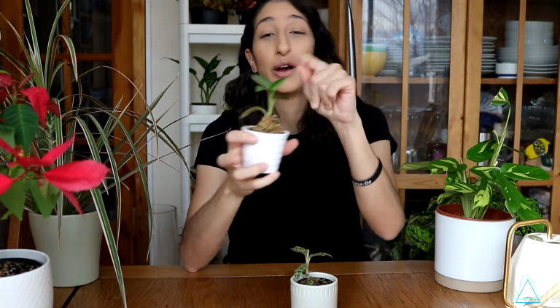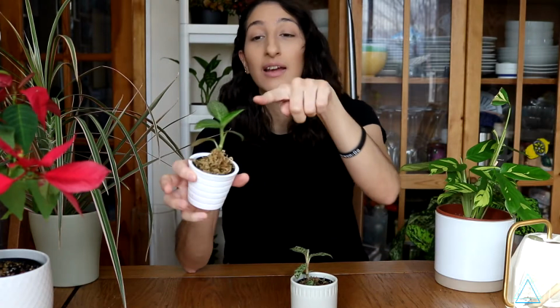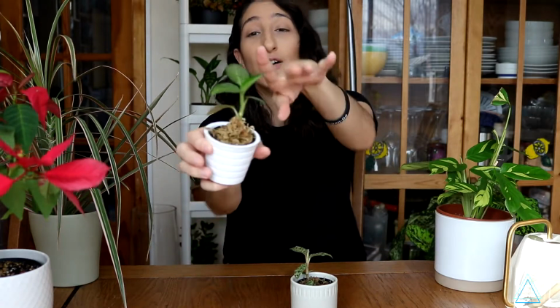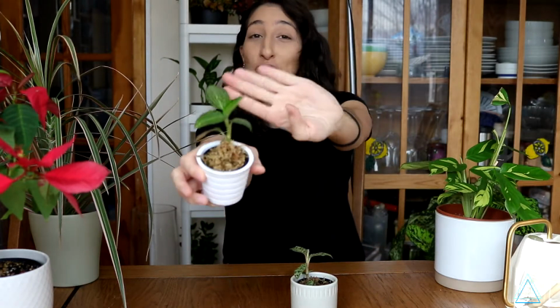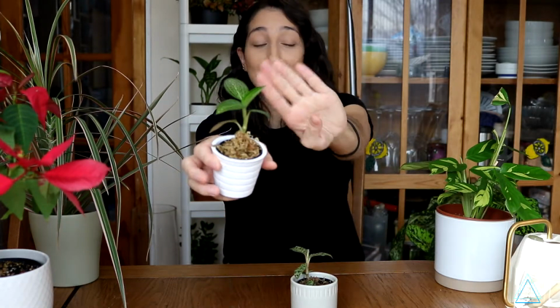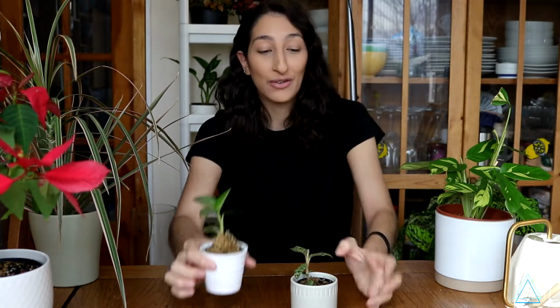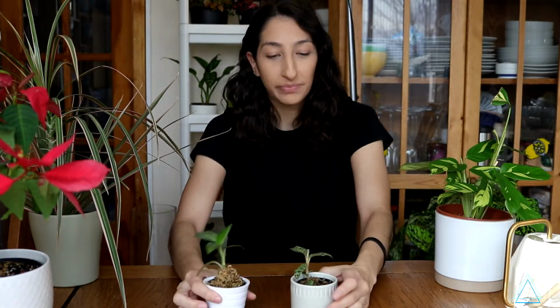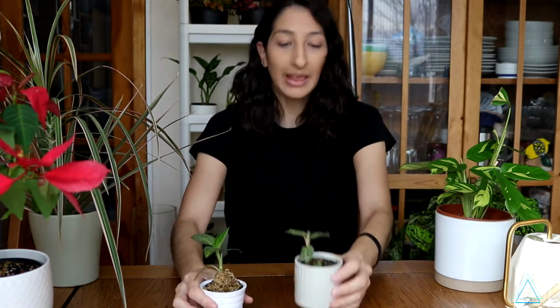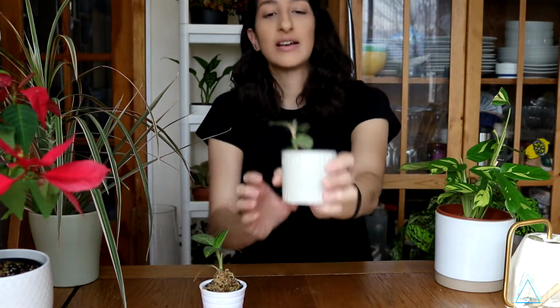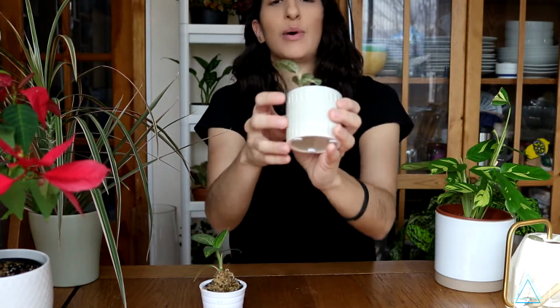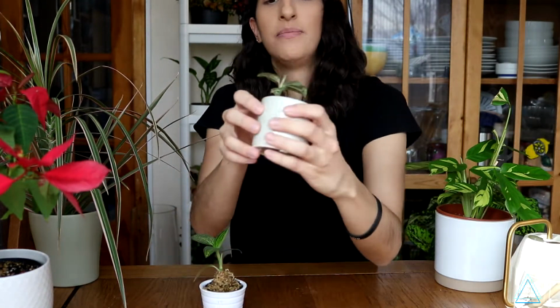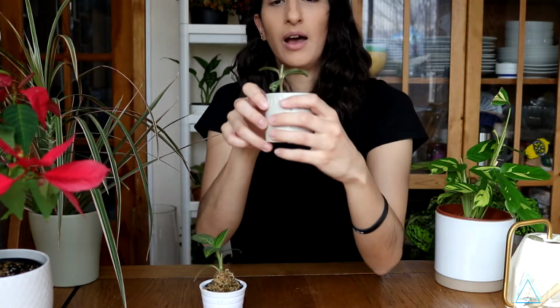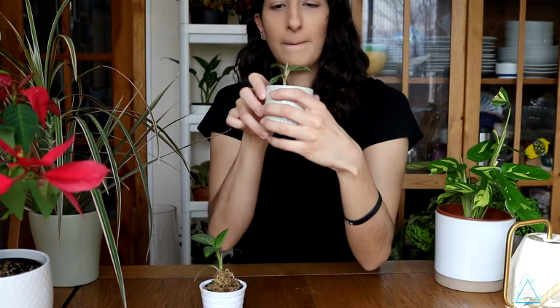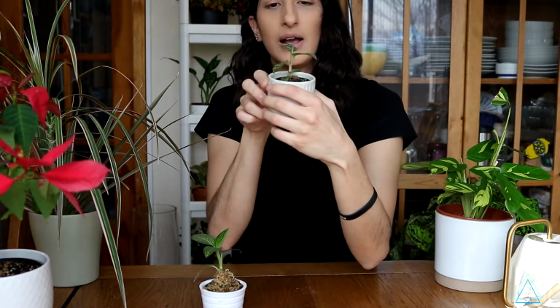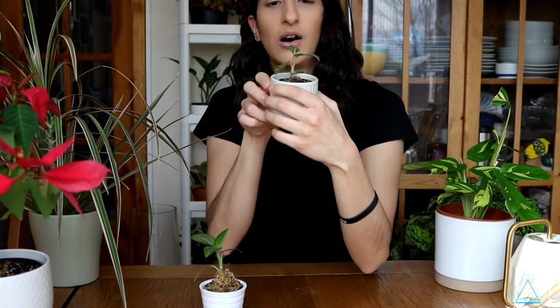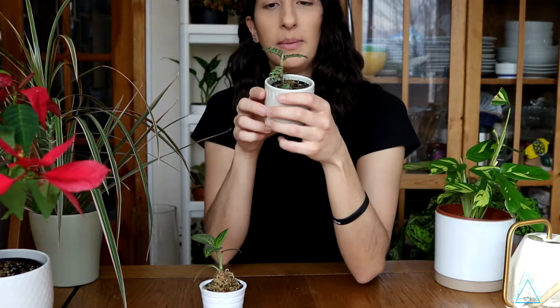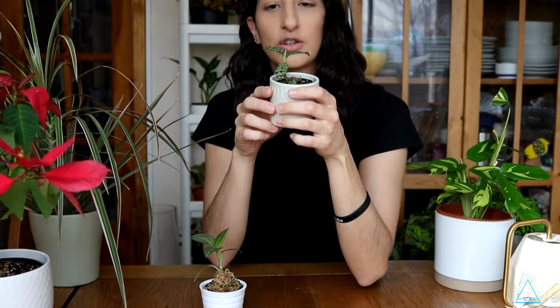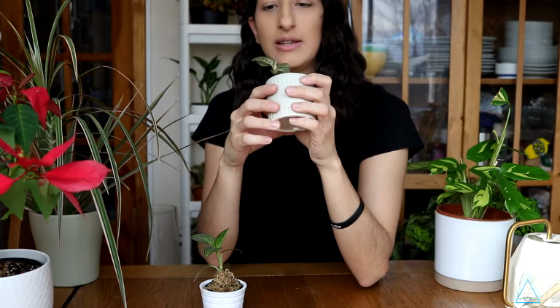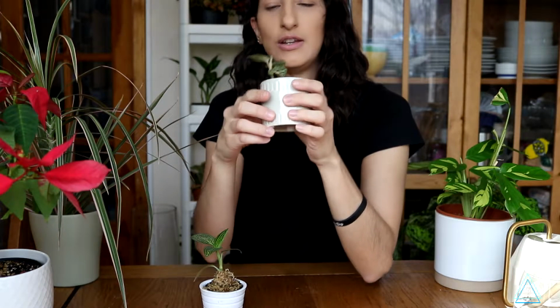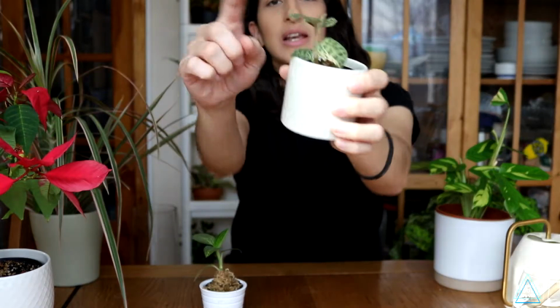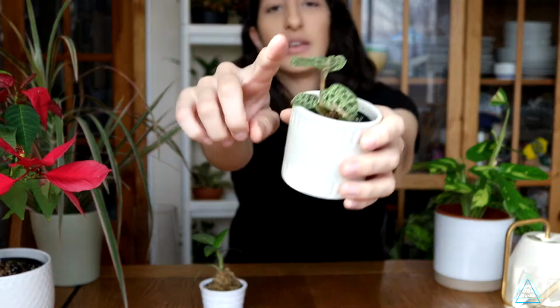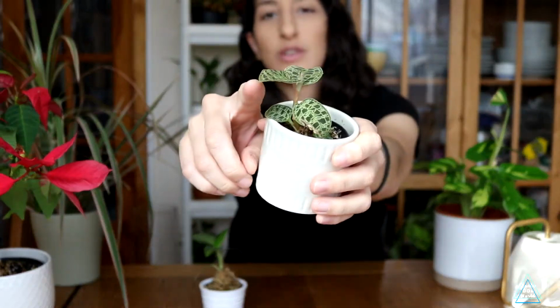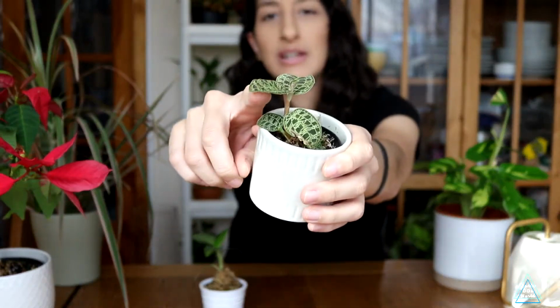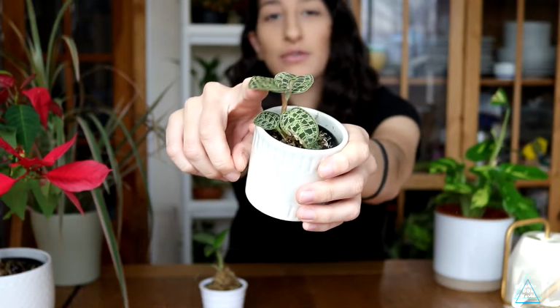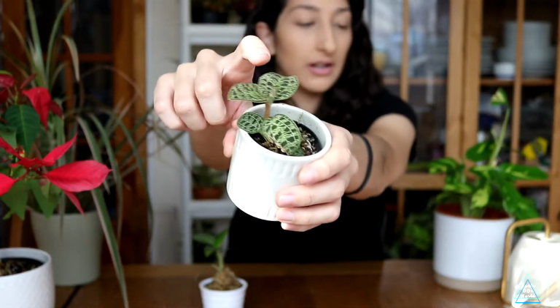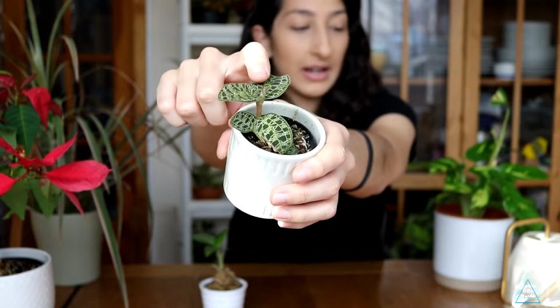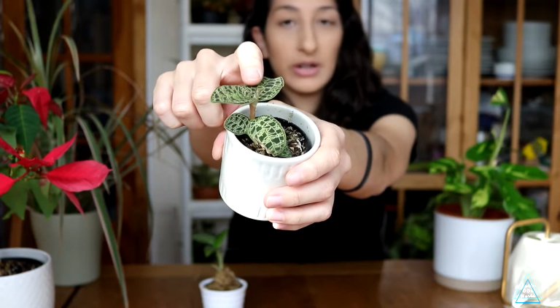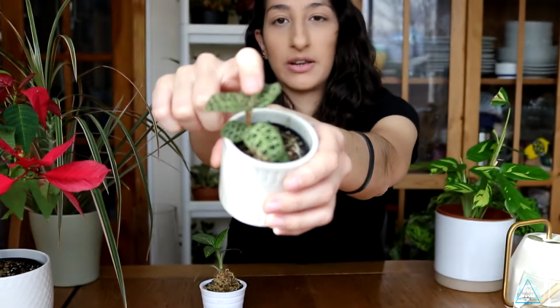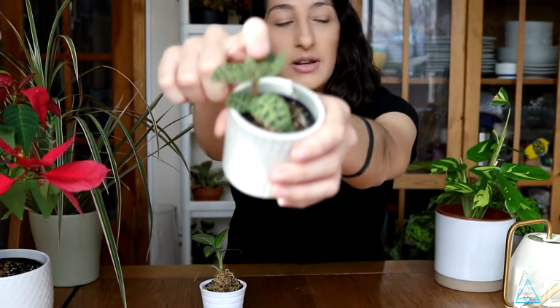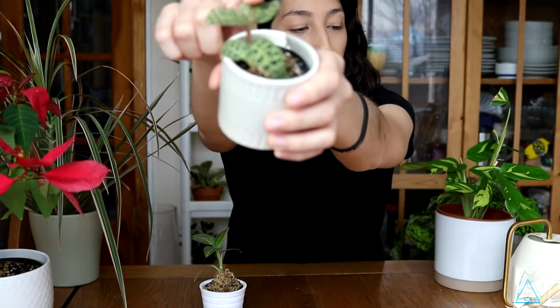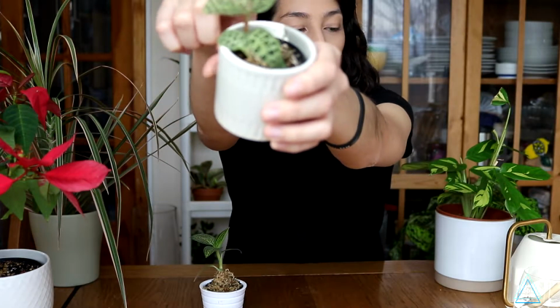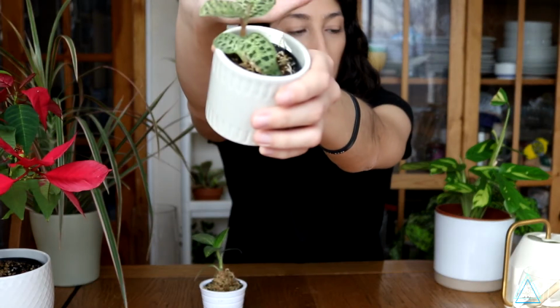It finally unfurled its leaf. This guy as well — I can't remember which one is the newest leaf, but I think this was the newest leaf that unfurled and it's already got another one in the middle.